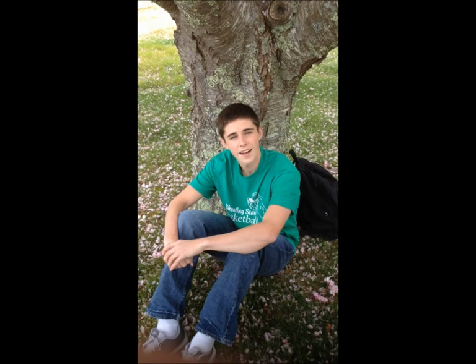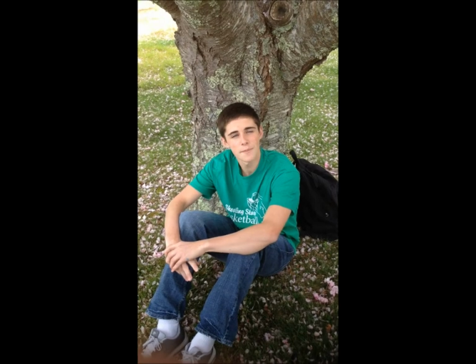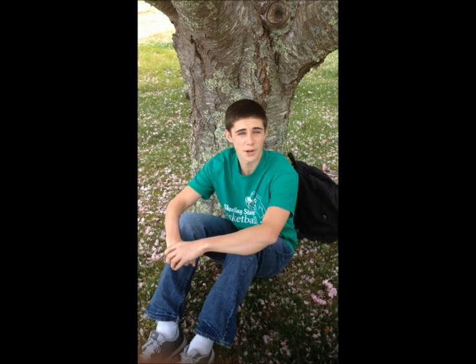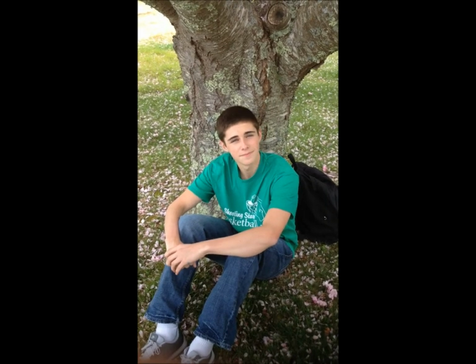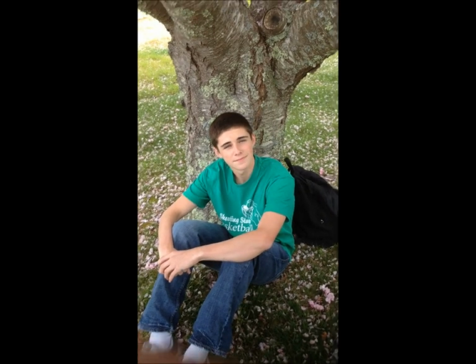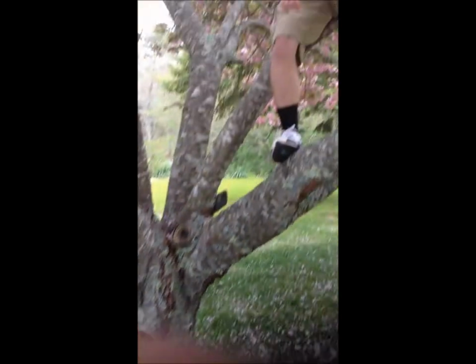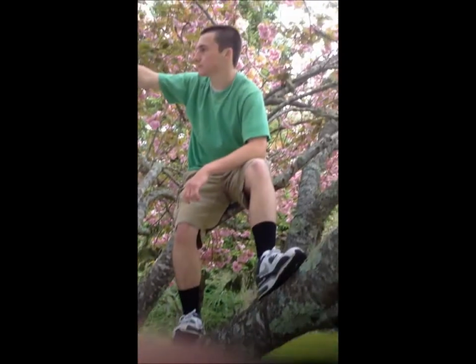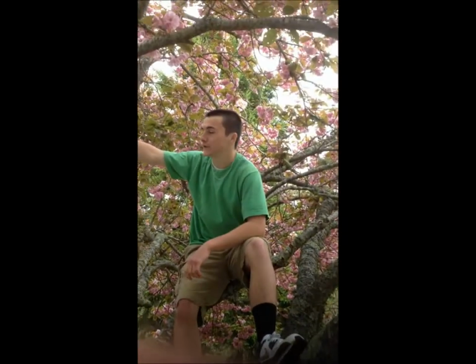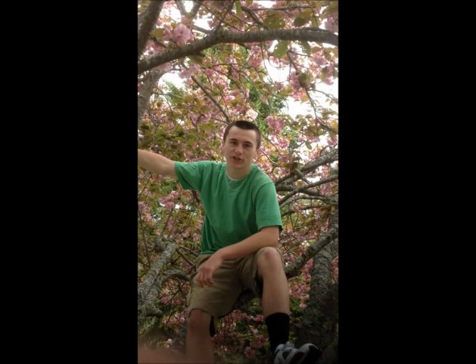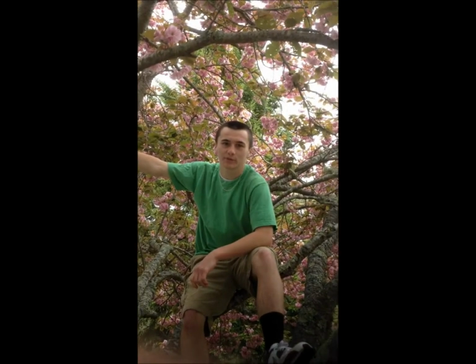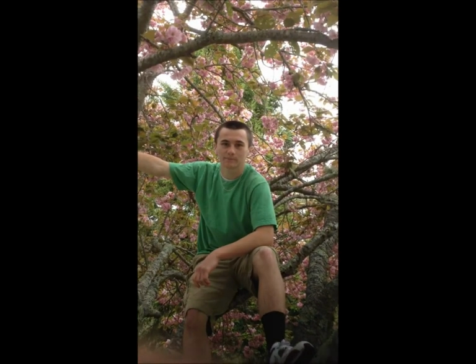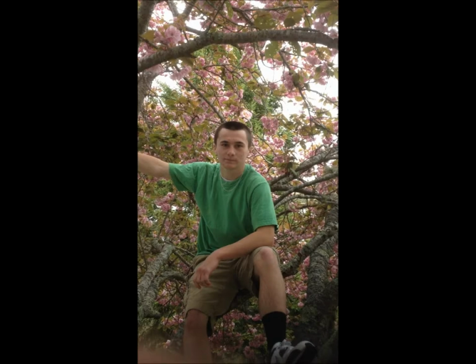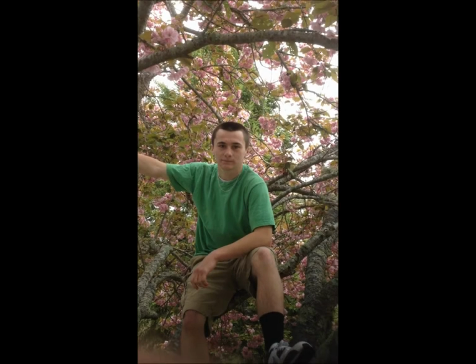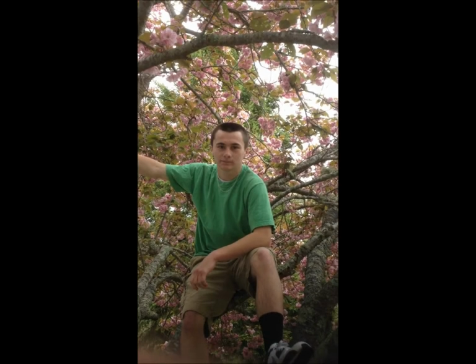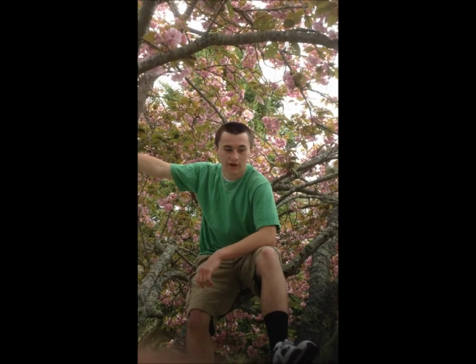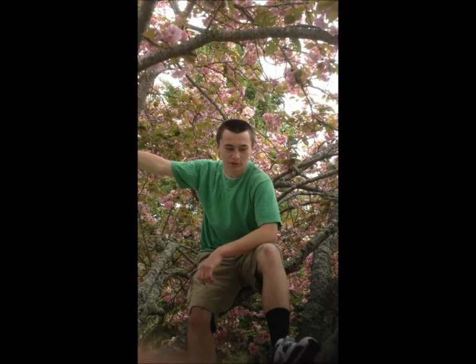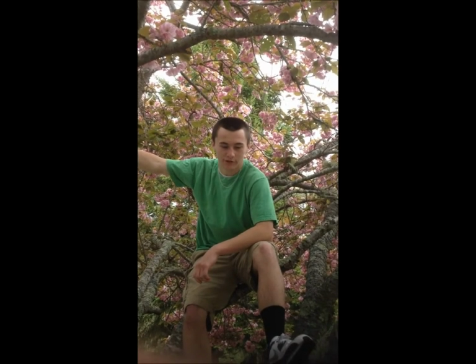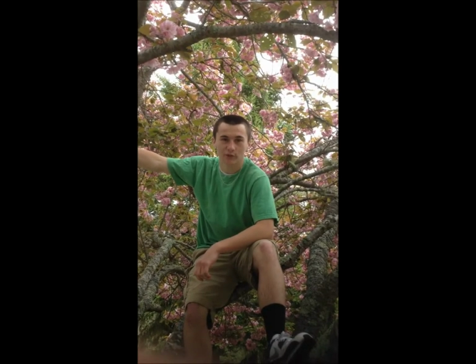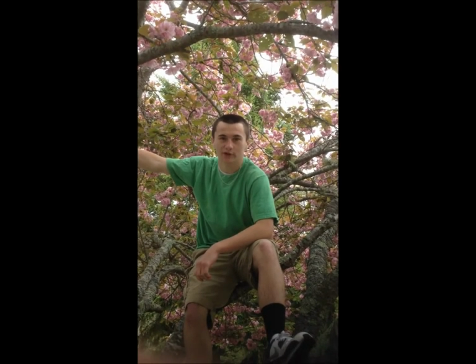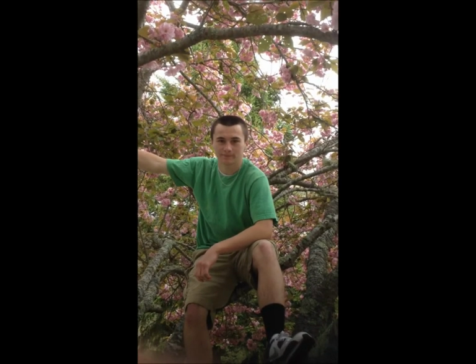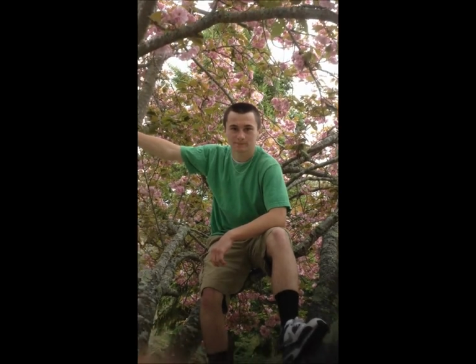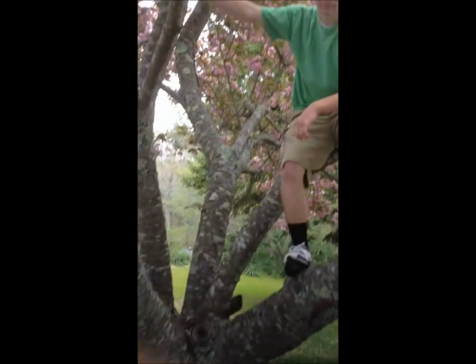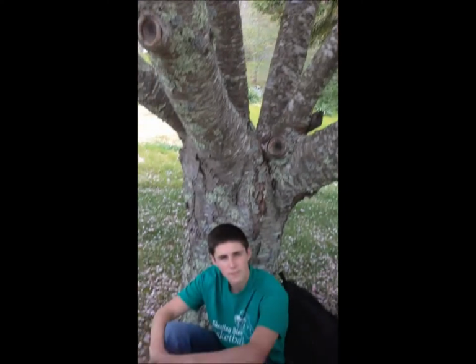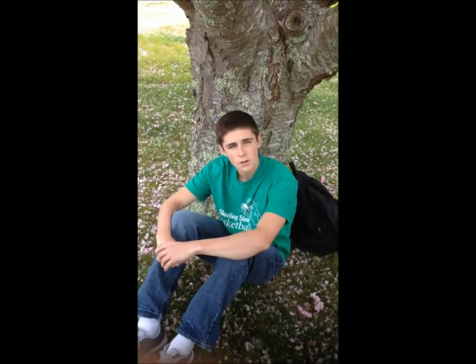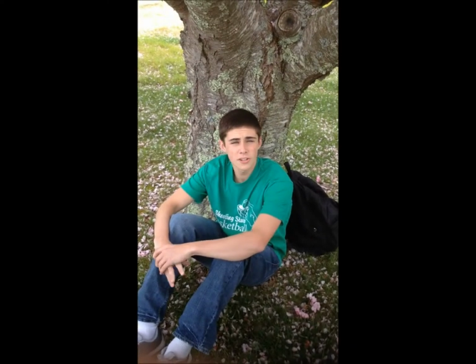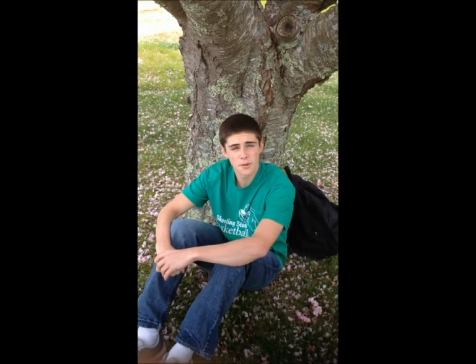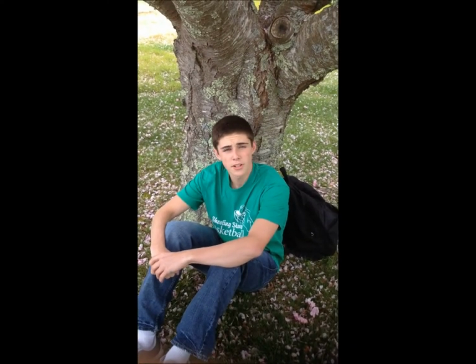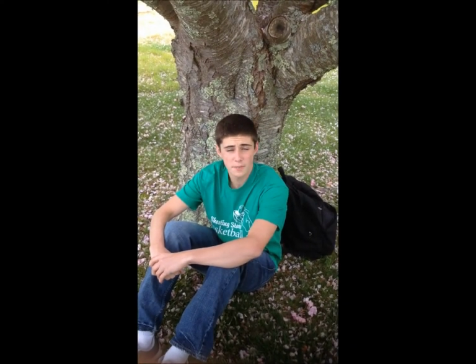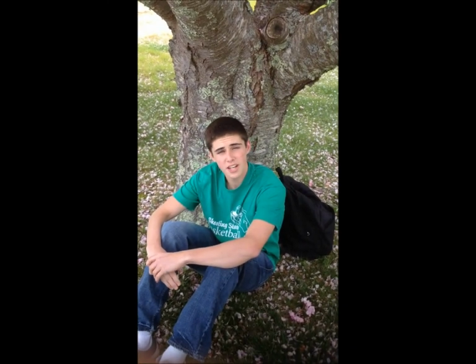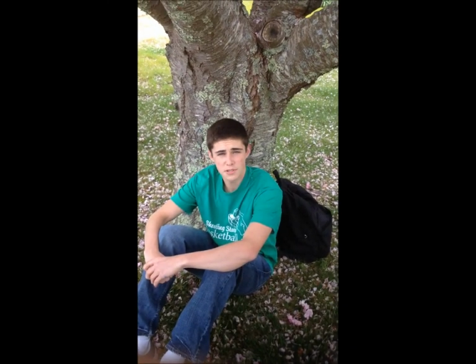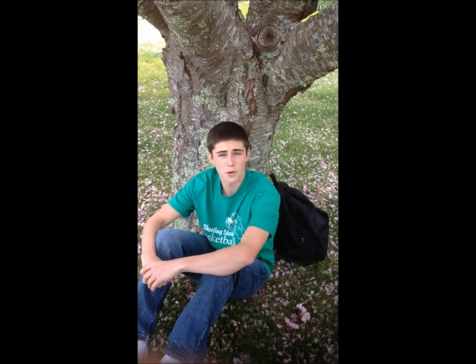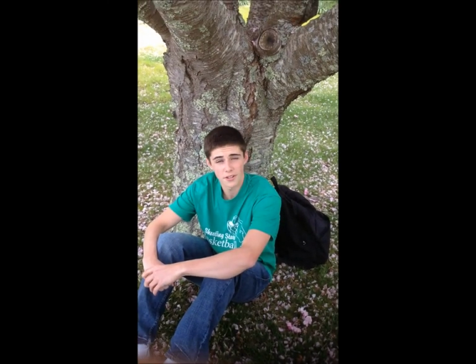Hi, I'm Alex DeMartin, and I'm Jack Tui Bedford. For our How To Project, we're going to tell you how to be green — not only to better ourselves, but to better the world around us.